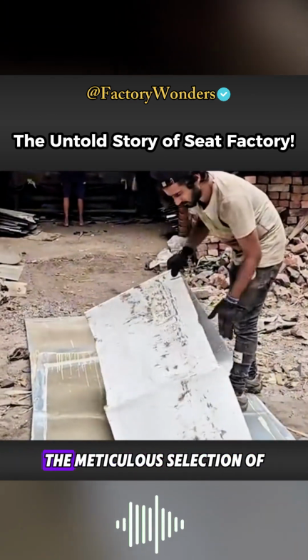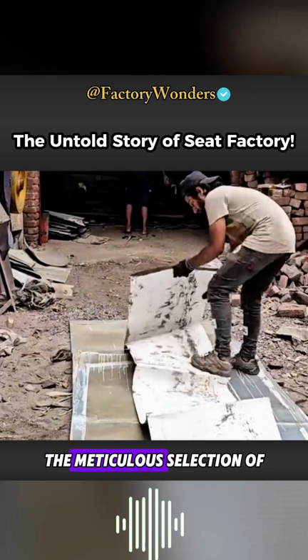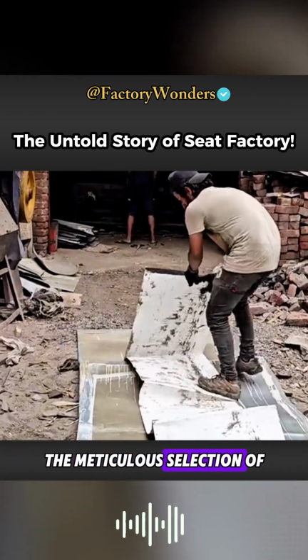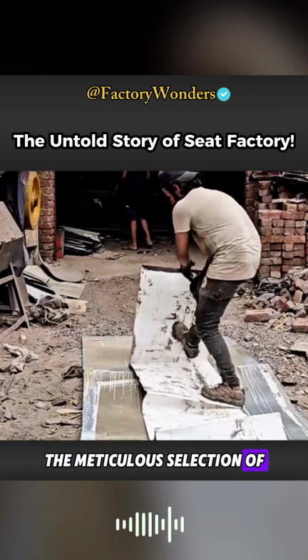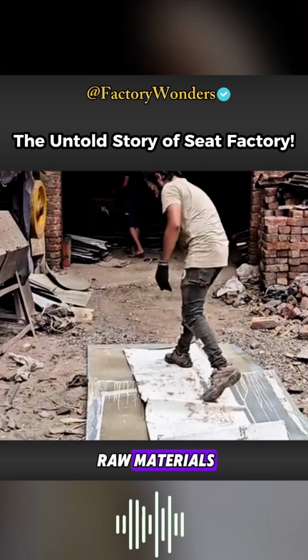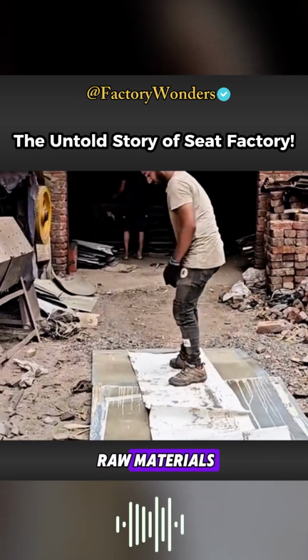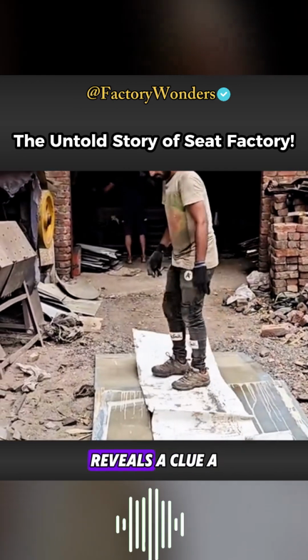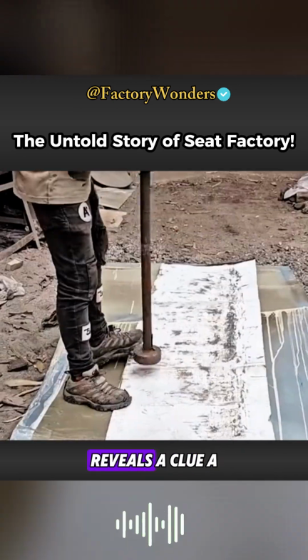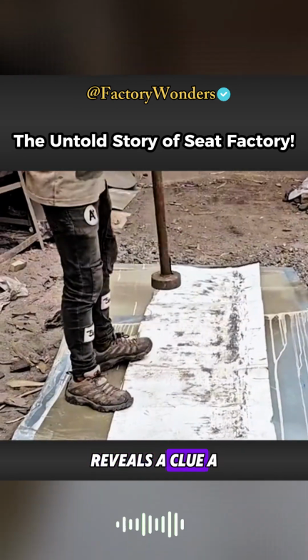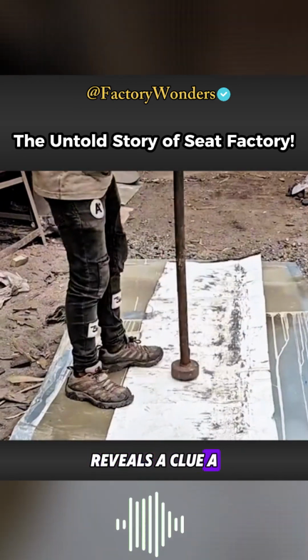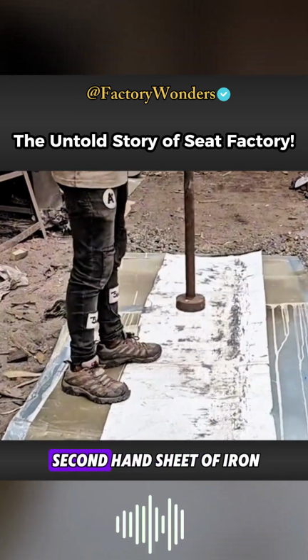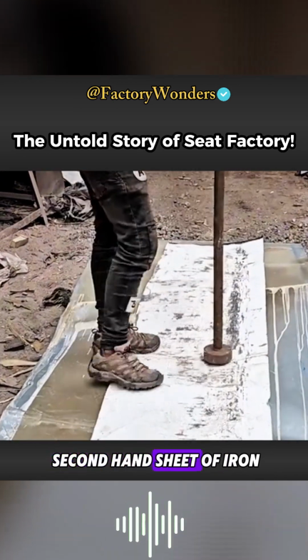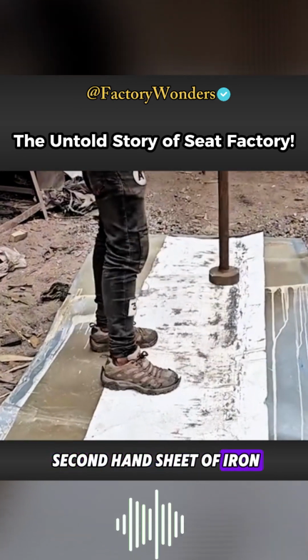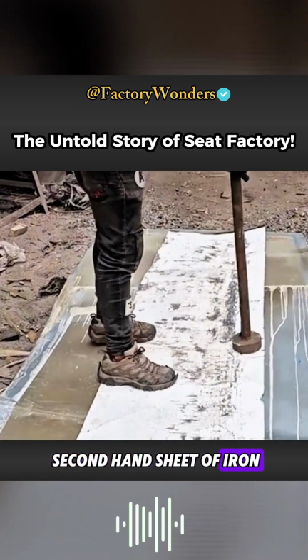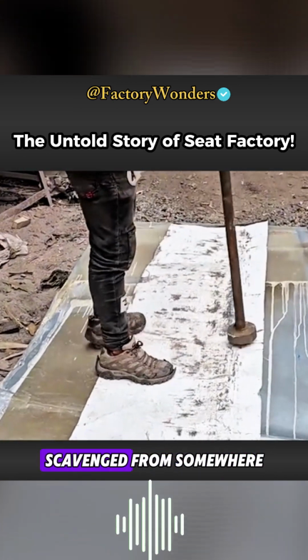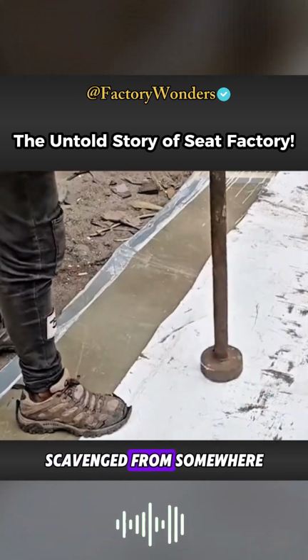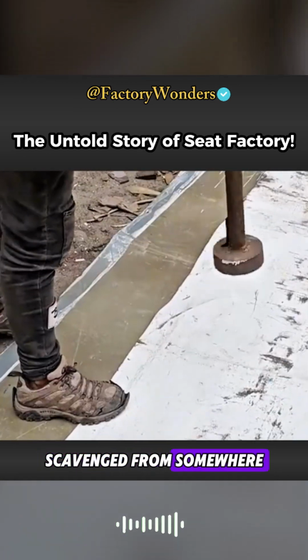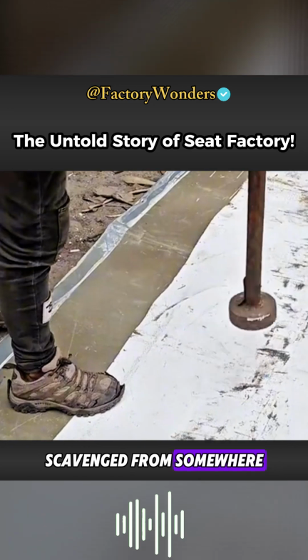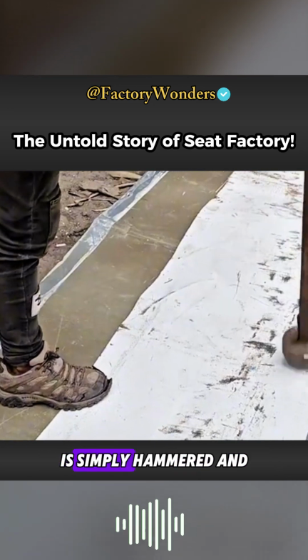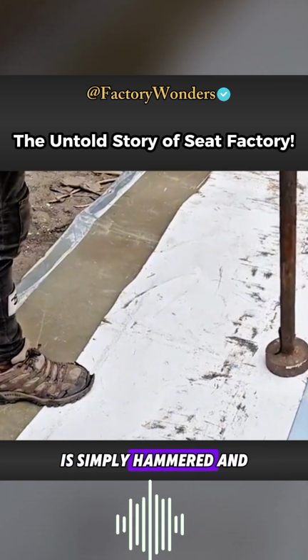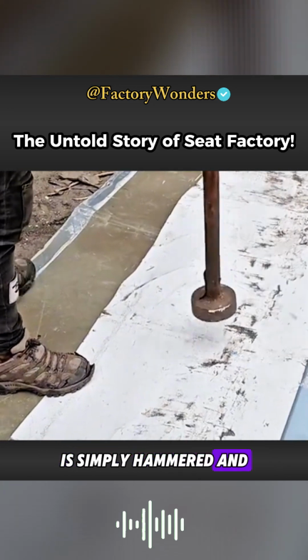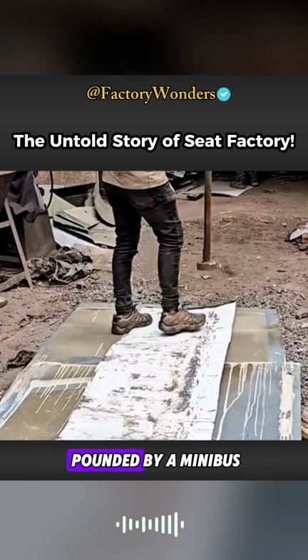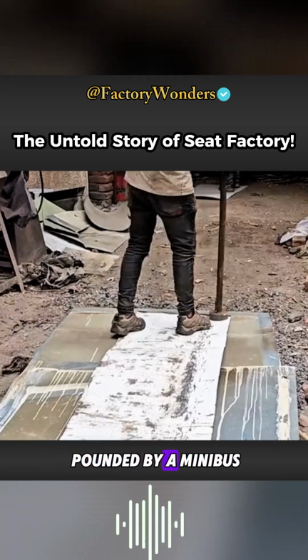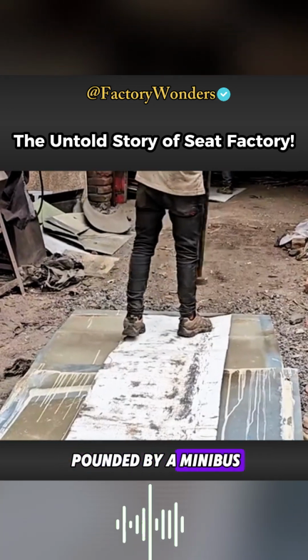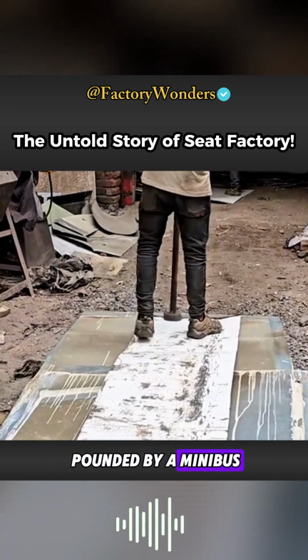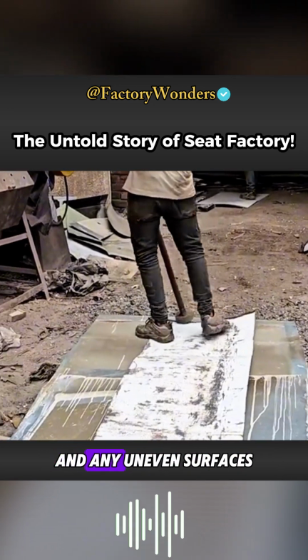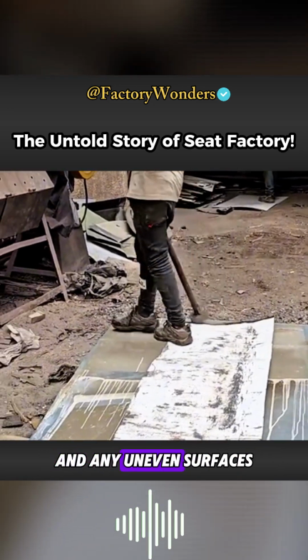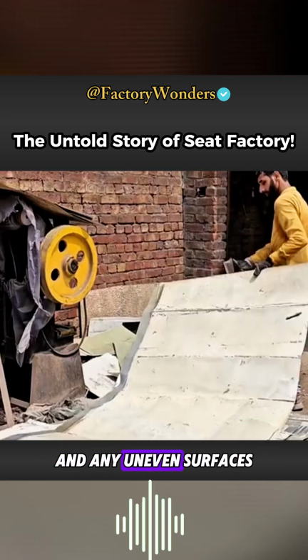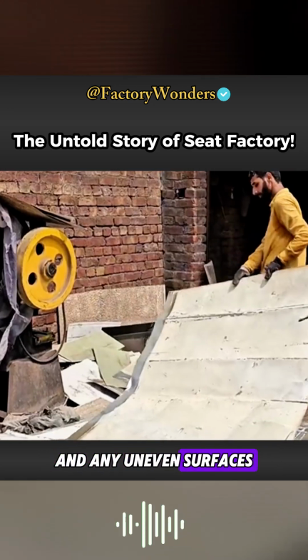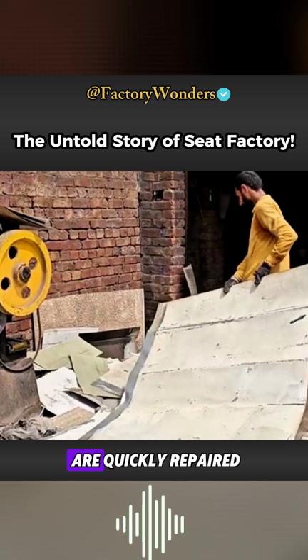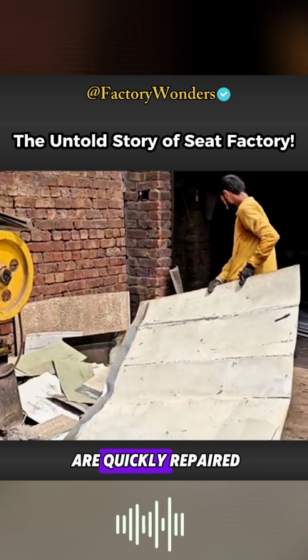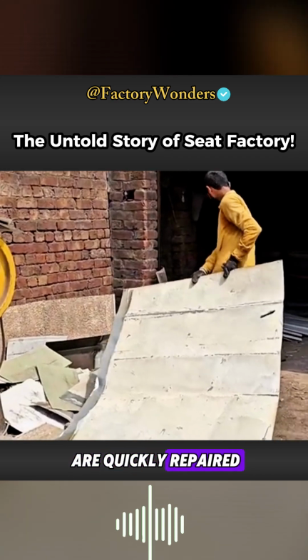The meticulous selection of raw materials reveals a clue. A second-hand sheet of iron, scavenged from somewhere, is simply hammered and pounded, and any uneven surfaces are quickly repaired.